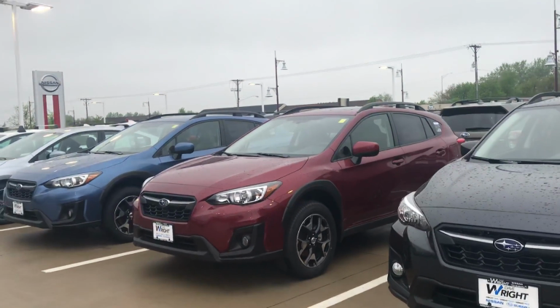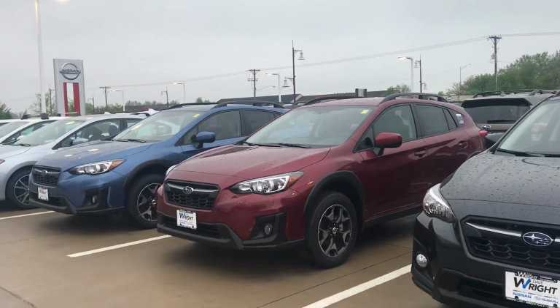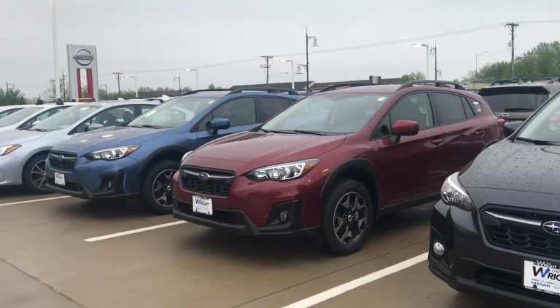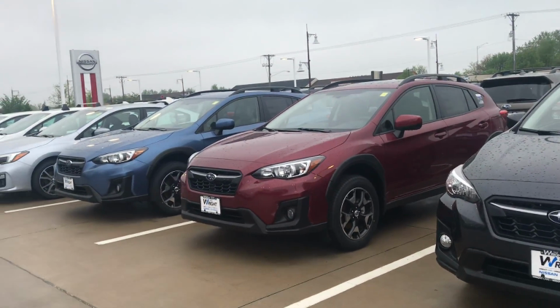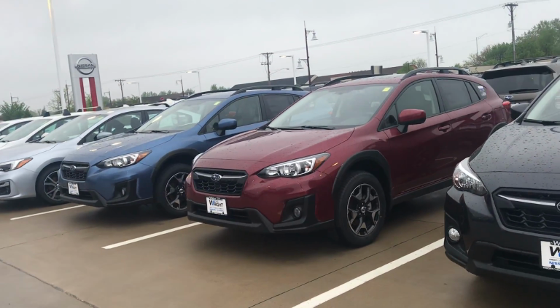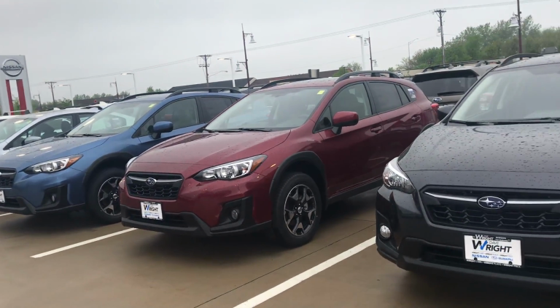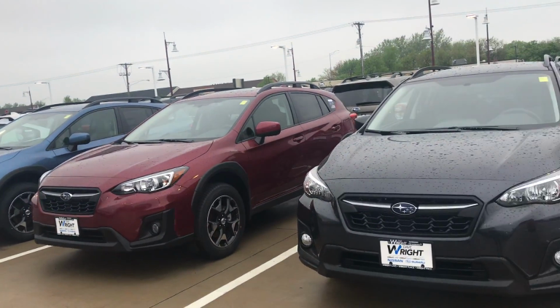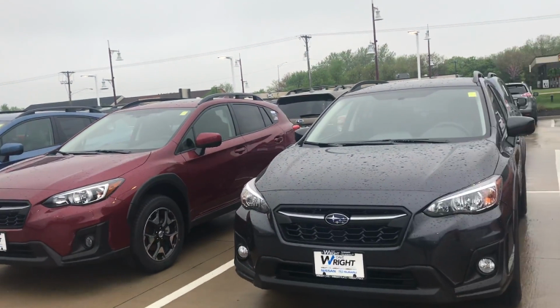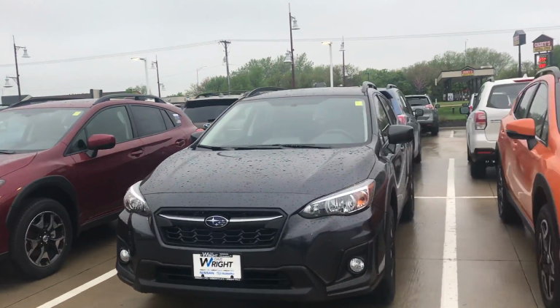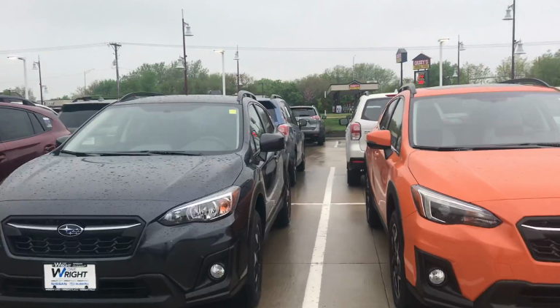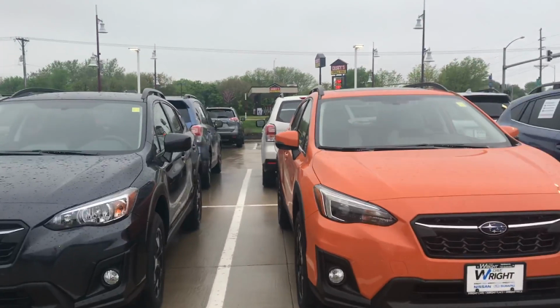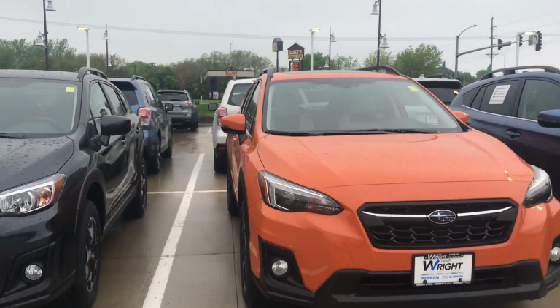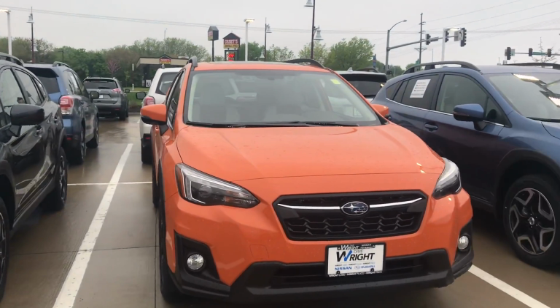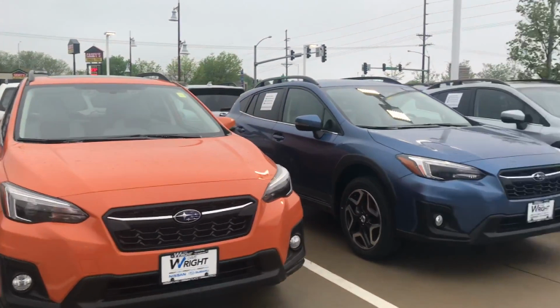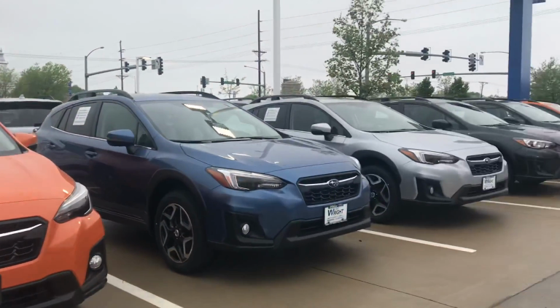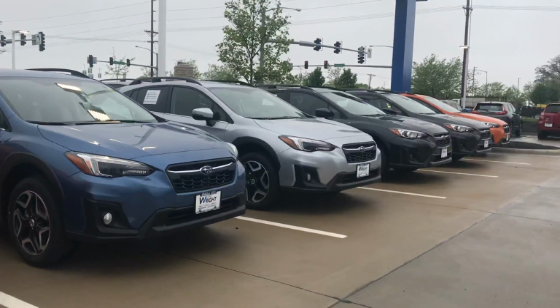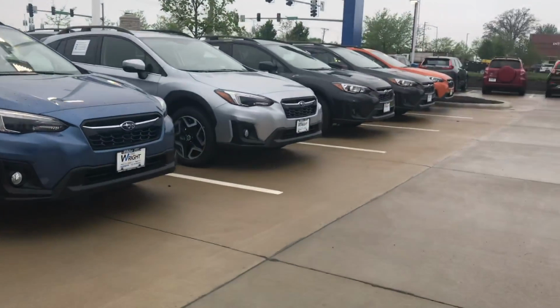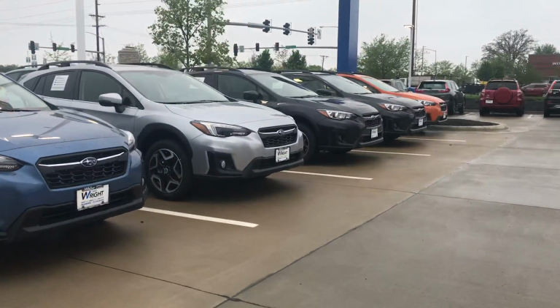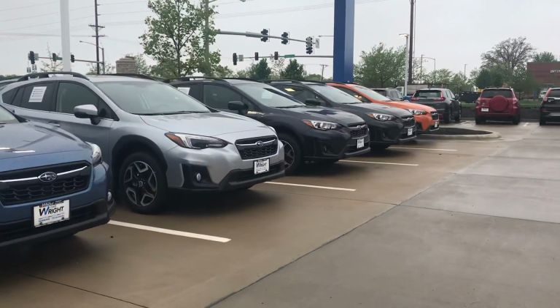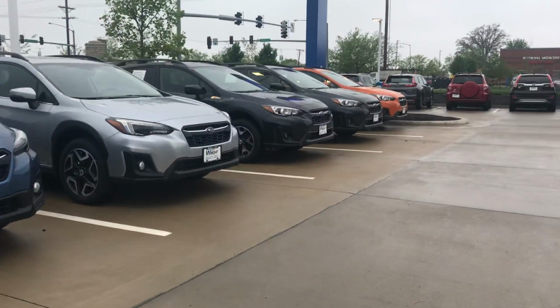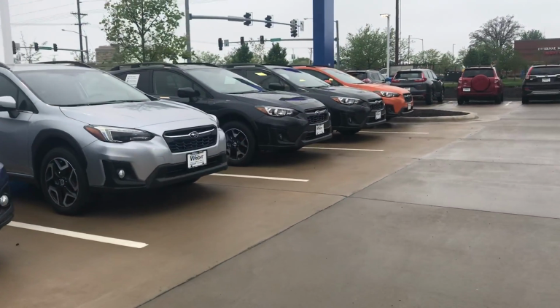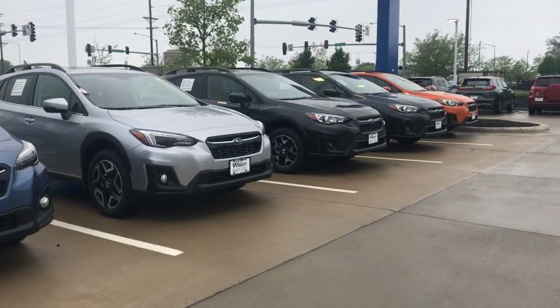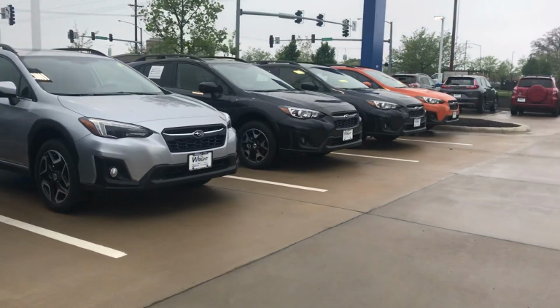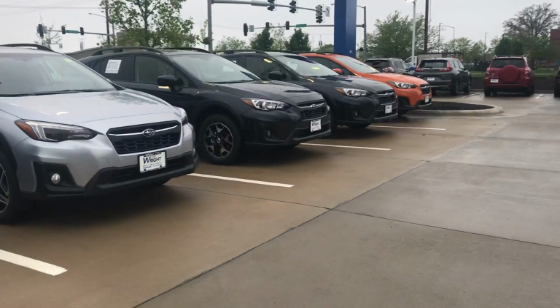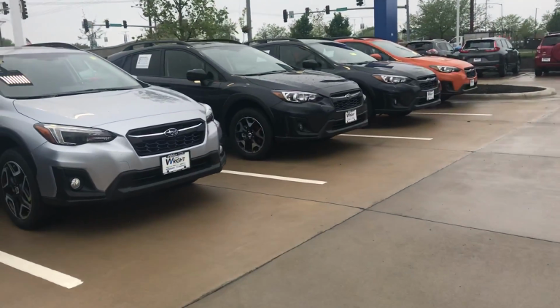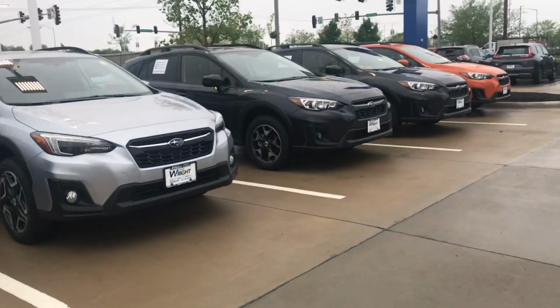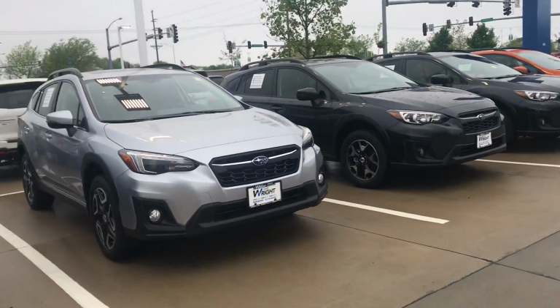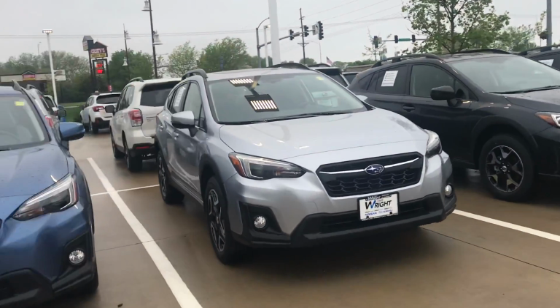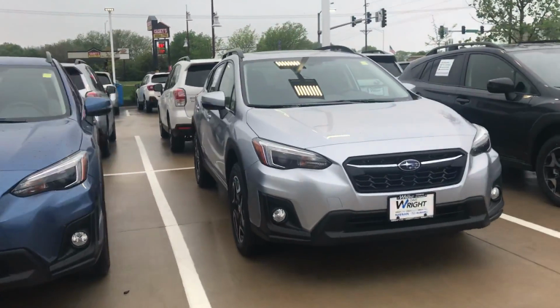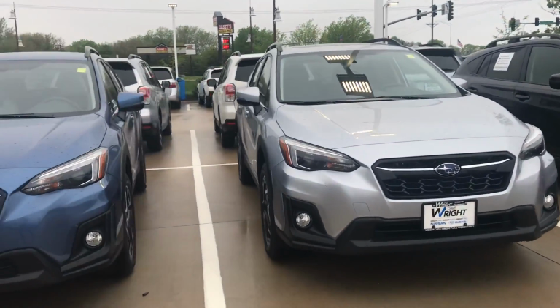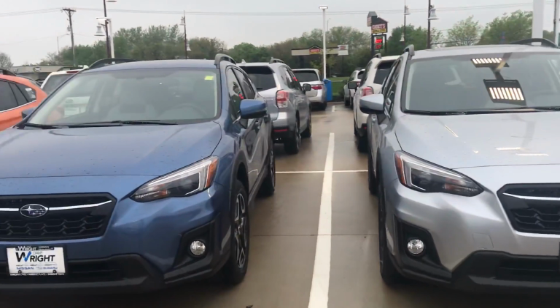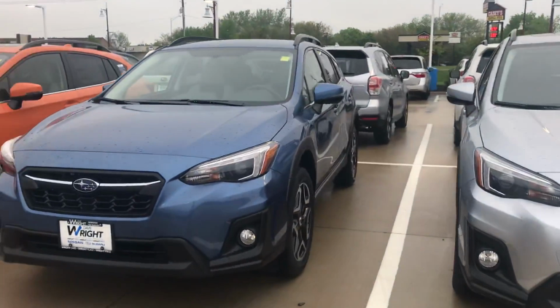Bill, Tommy McCullough from Dave Wright Nissan Subaru. I just want to make you a quick video to show off just a few of the Subaru Crosstreks we have here in stock. You're definitely looking at the right vehicle — this is Subaru's hottest selling vehicle, and for good reason.